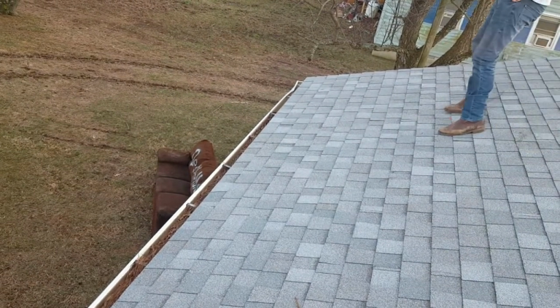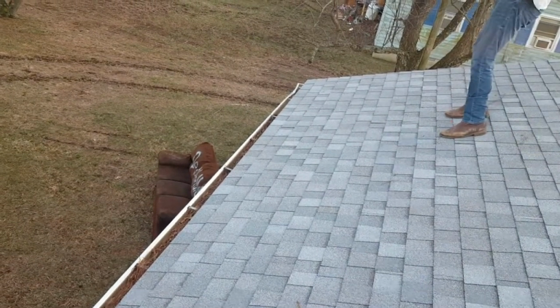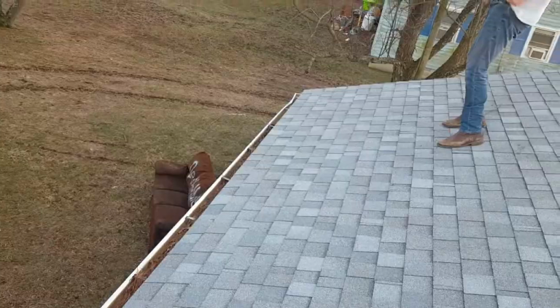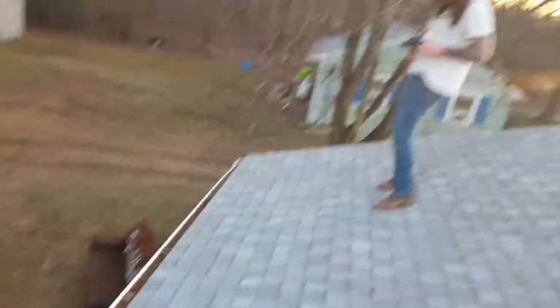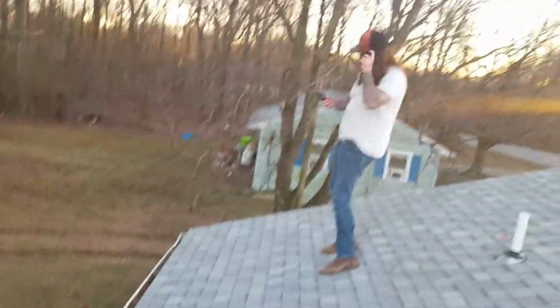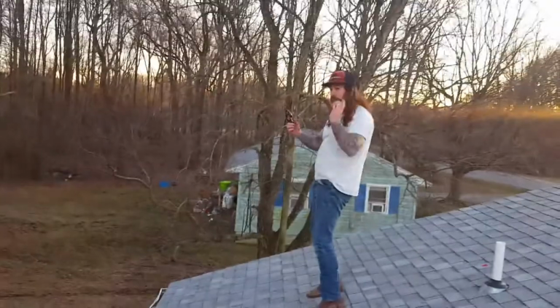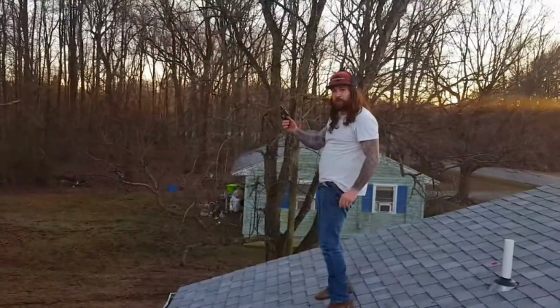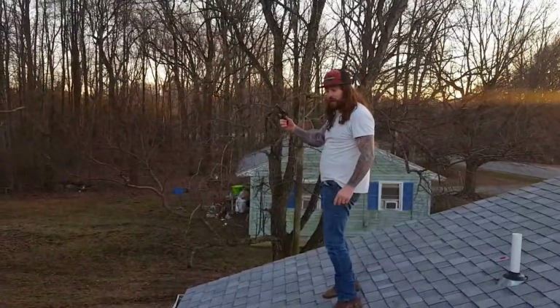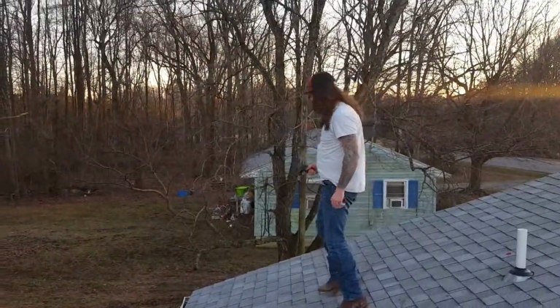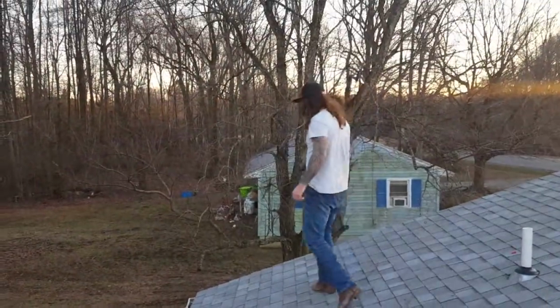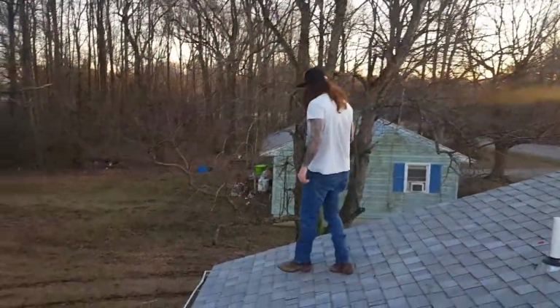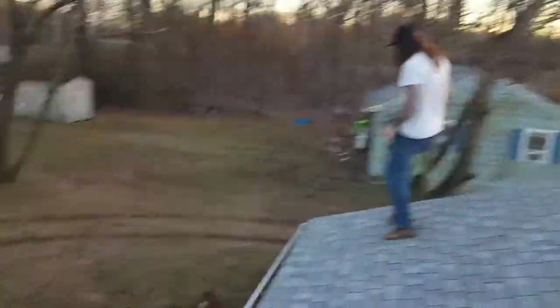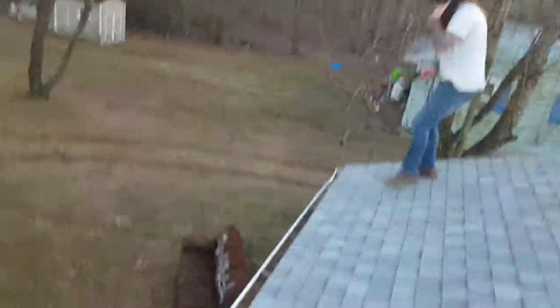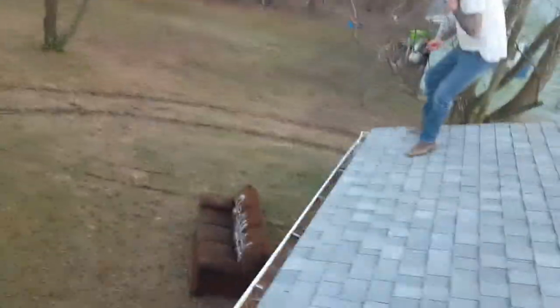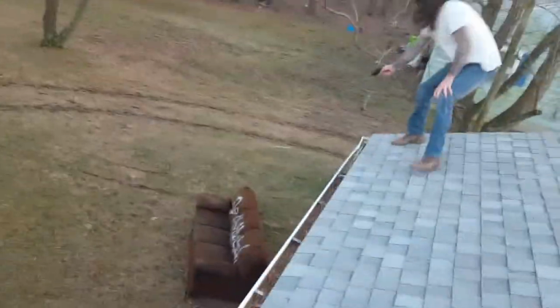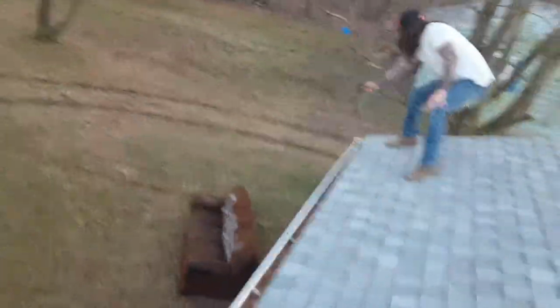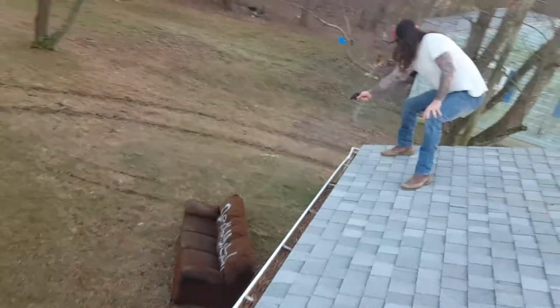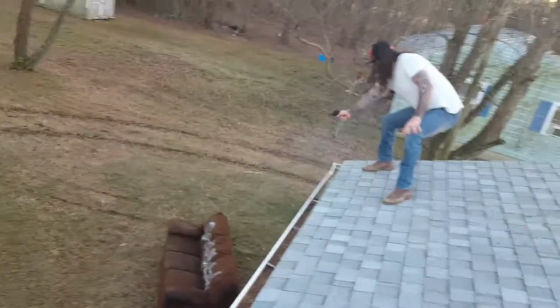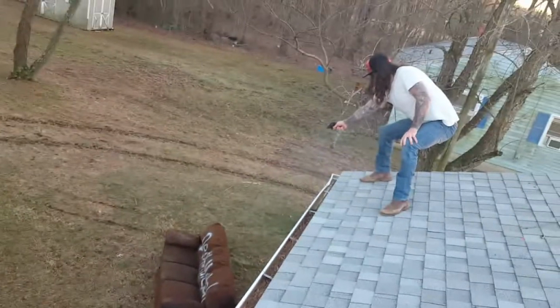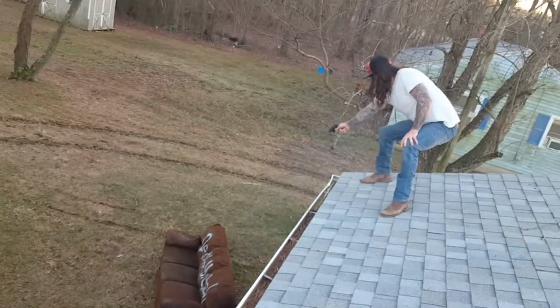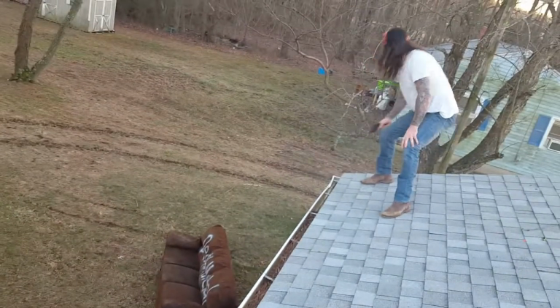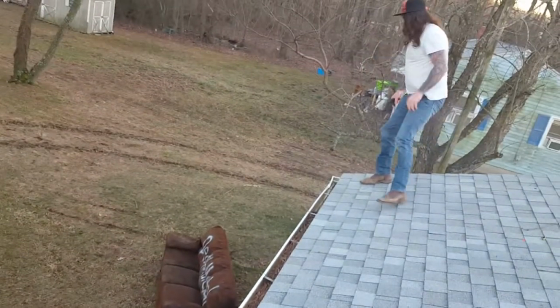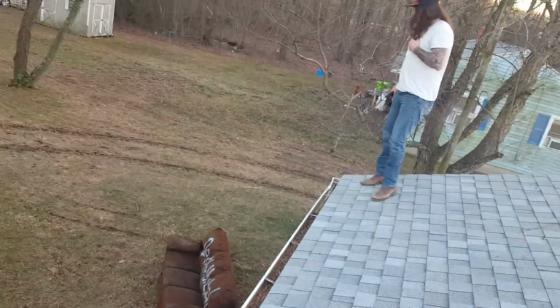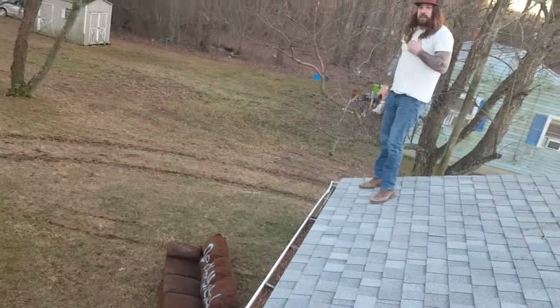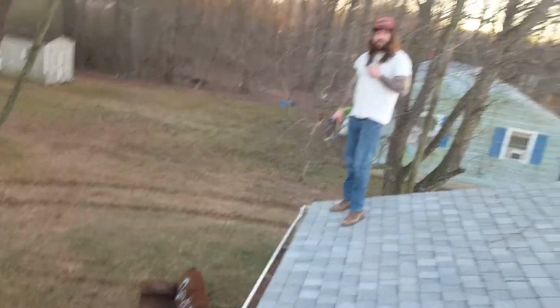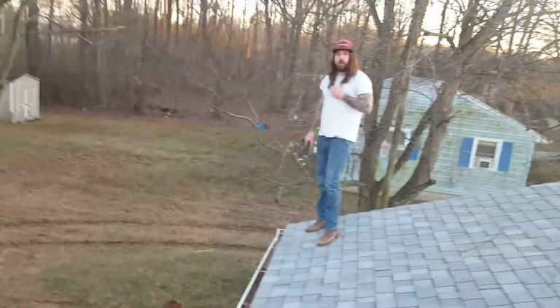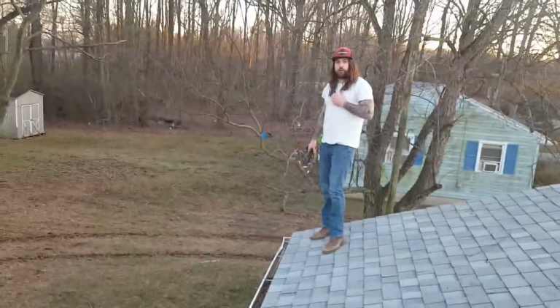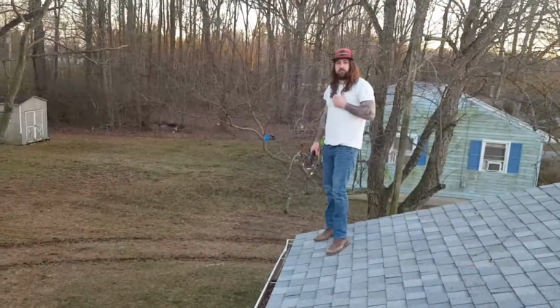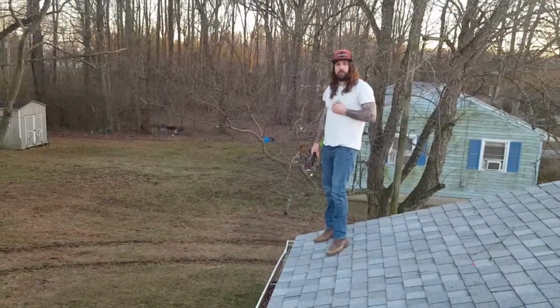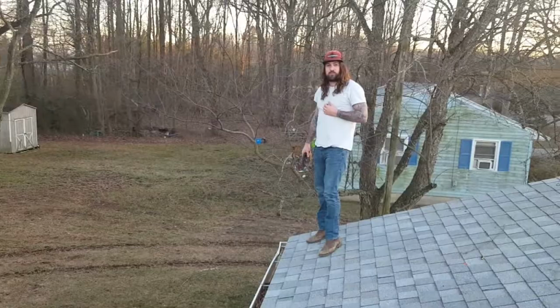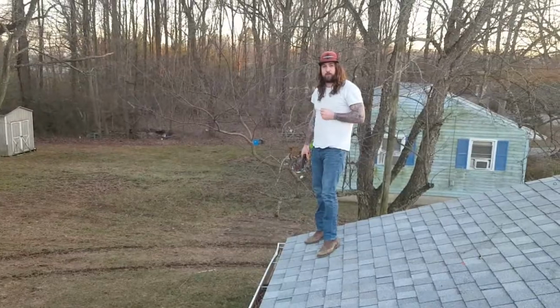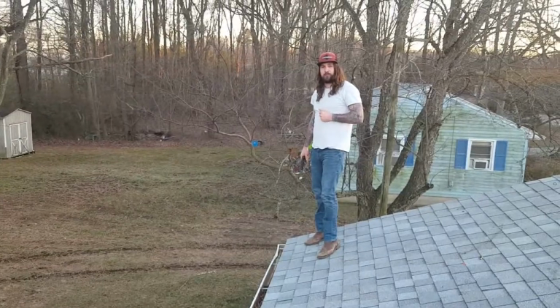All you have to do after that is just simply pull your pistol out and shoot it. And that is how you throw your couch off the roof and shoot it with a pistol.